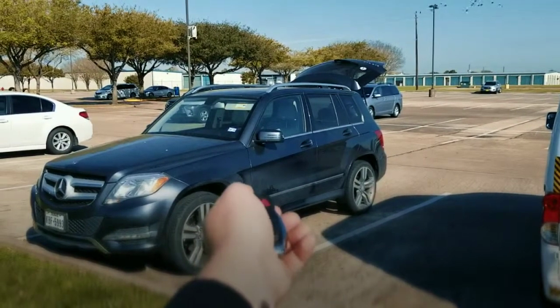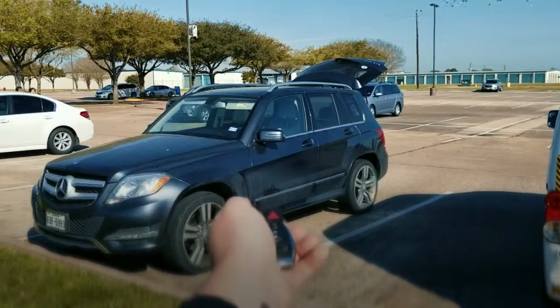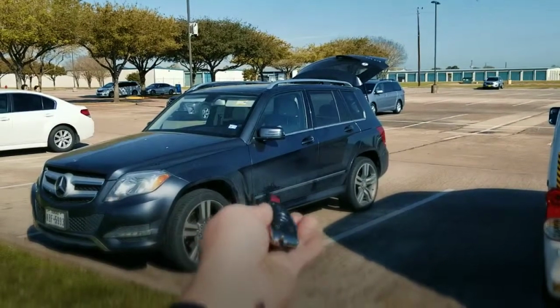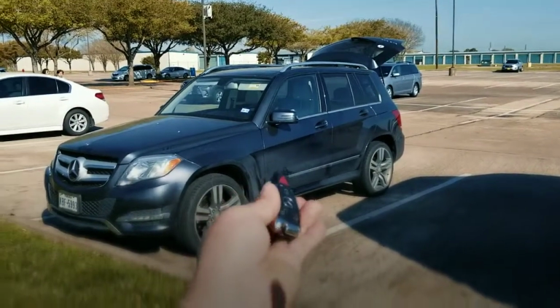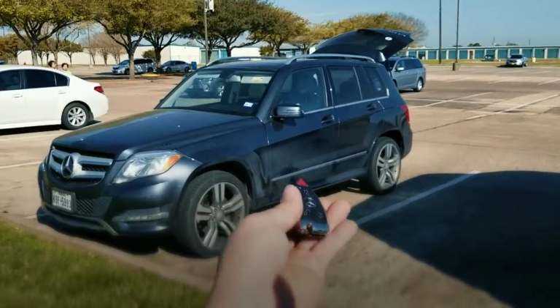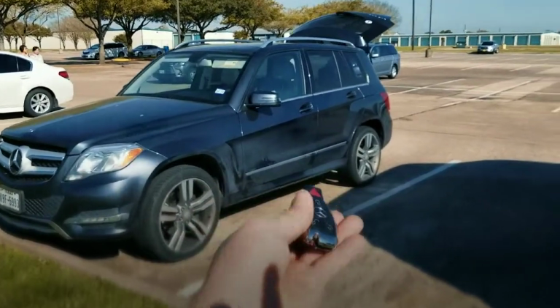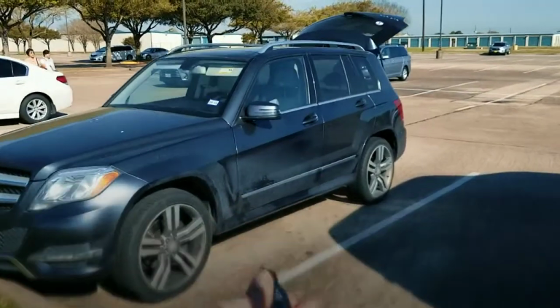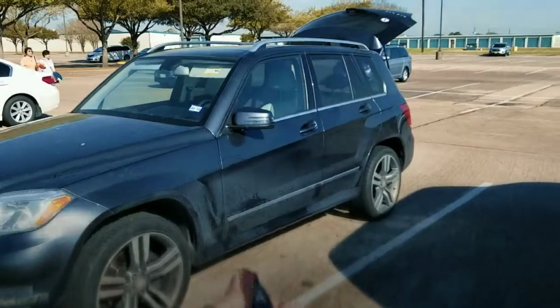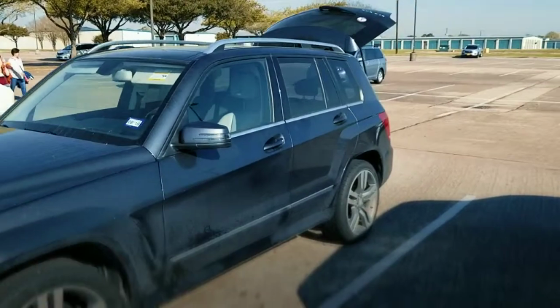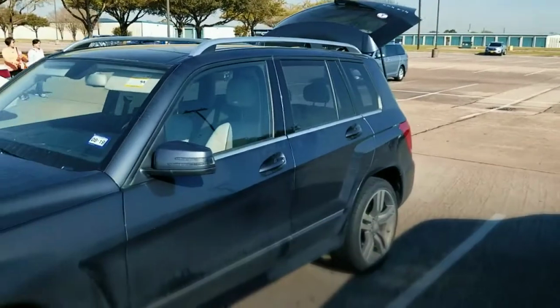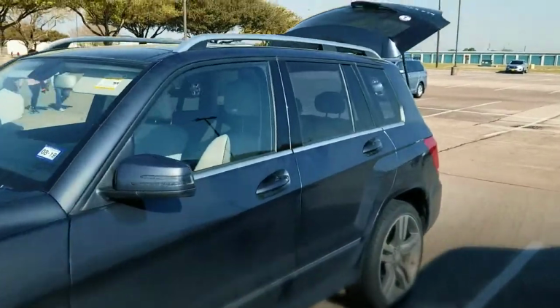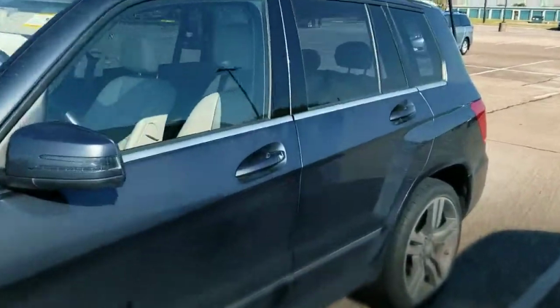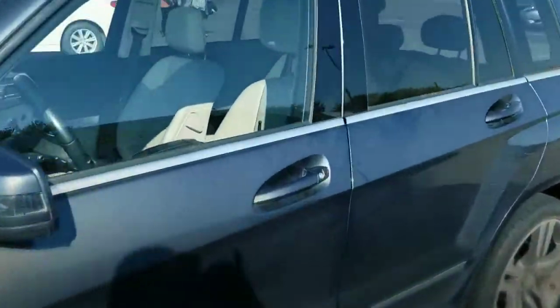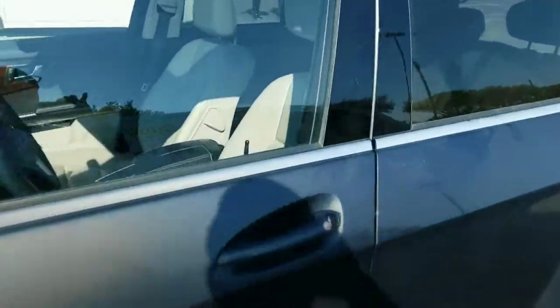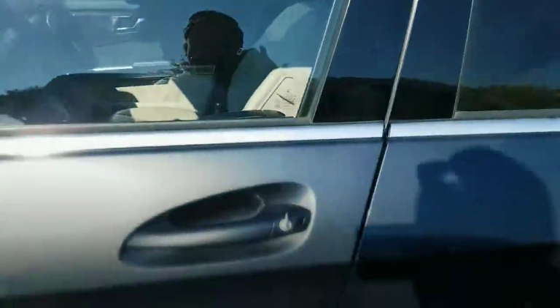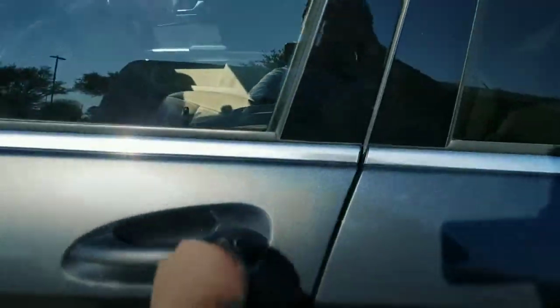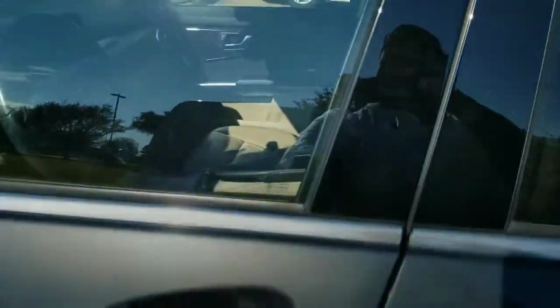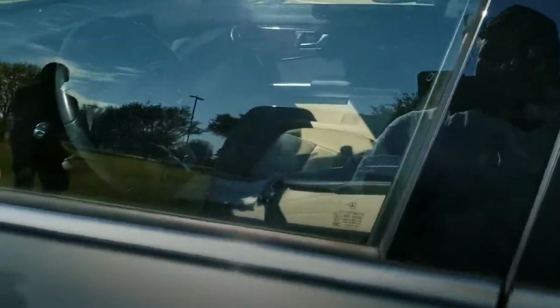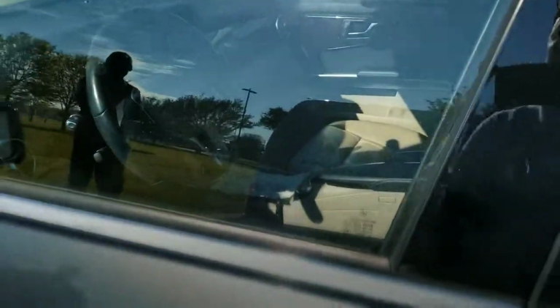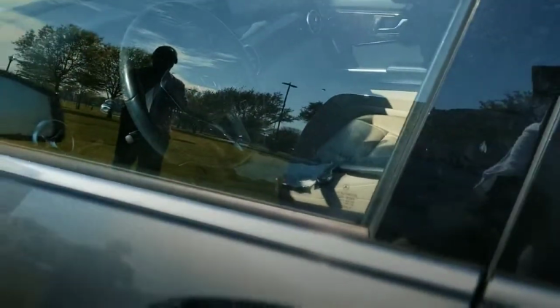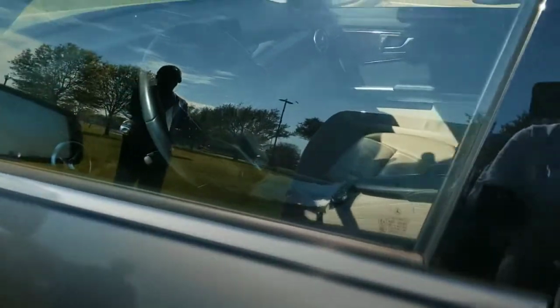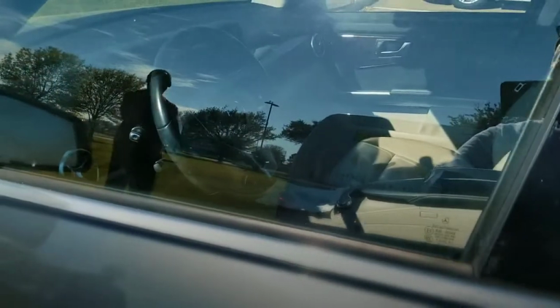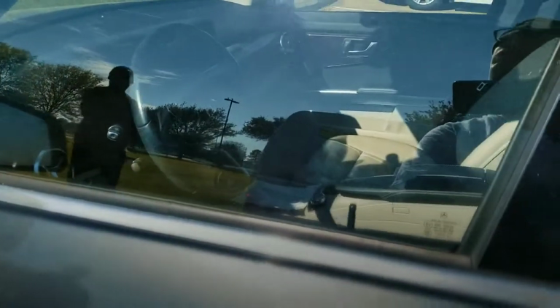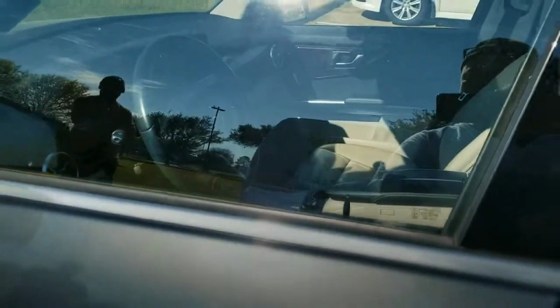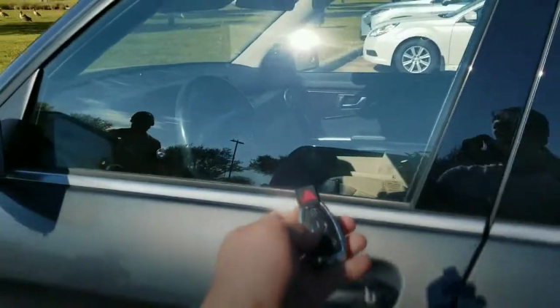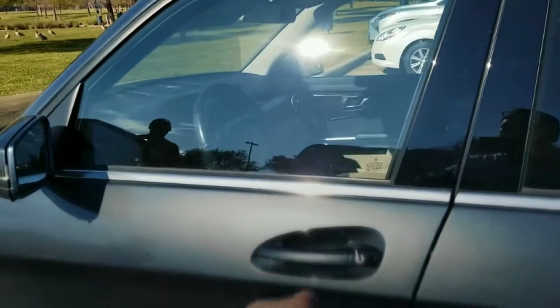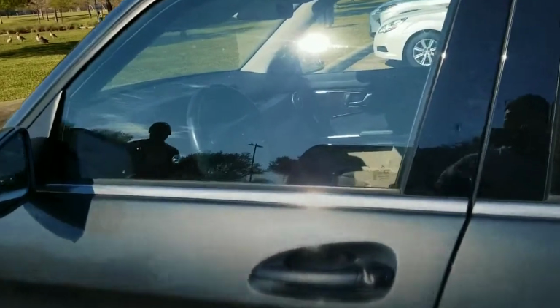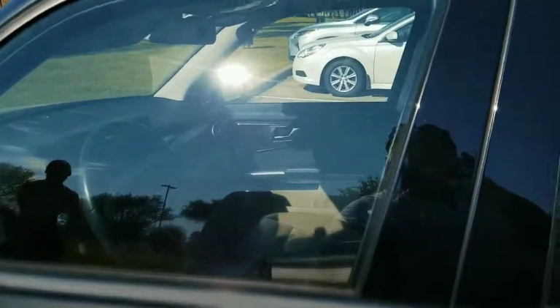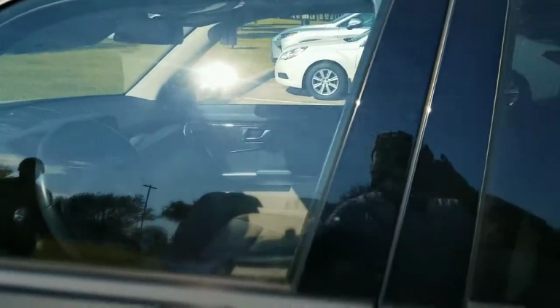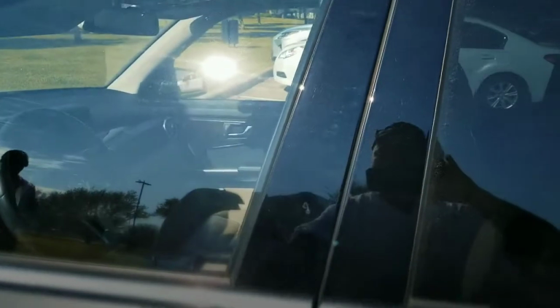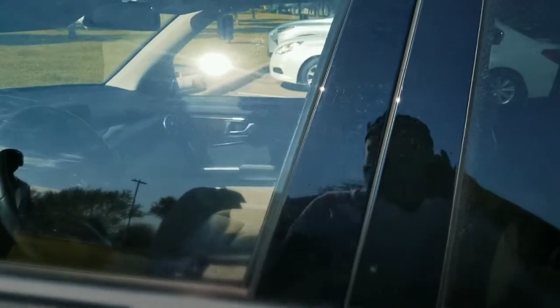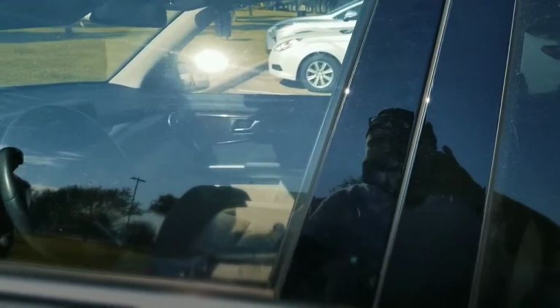Alright, make sure this is done by a licensed locksmith. We also came out to make him an emergency door key that will open the door for him, and will lock and unlock the door as well. Let's go ahead and unlock the door and test the key in the ignition.